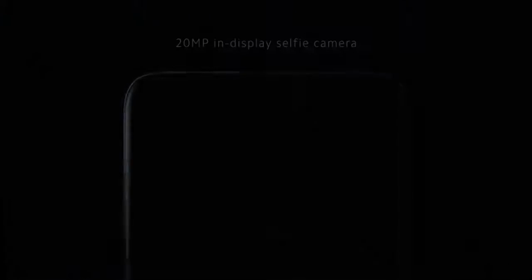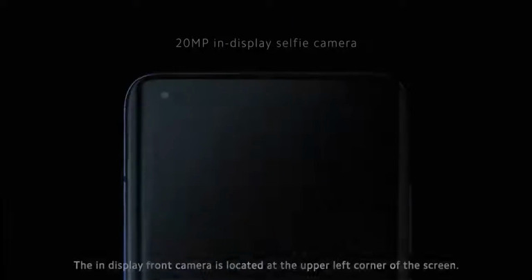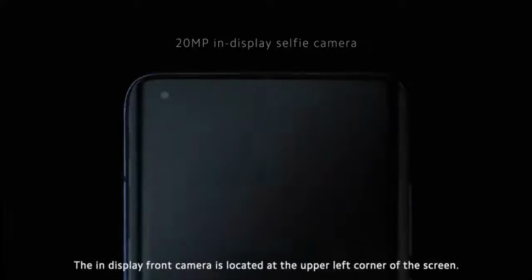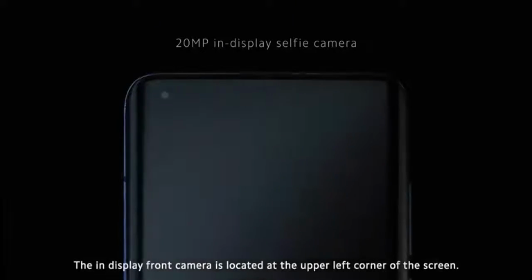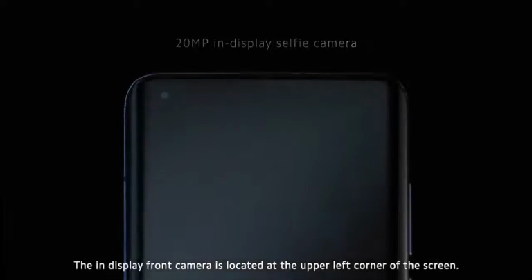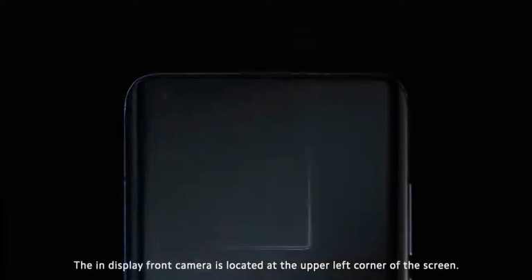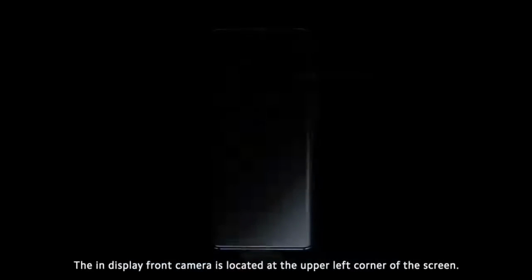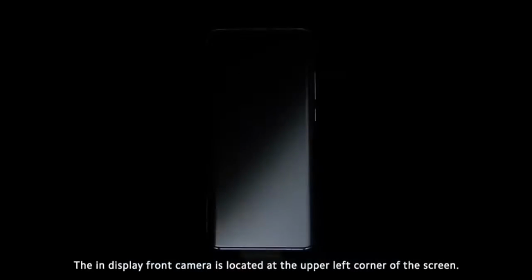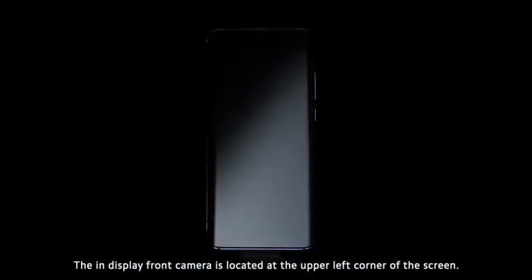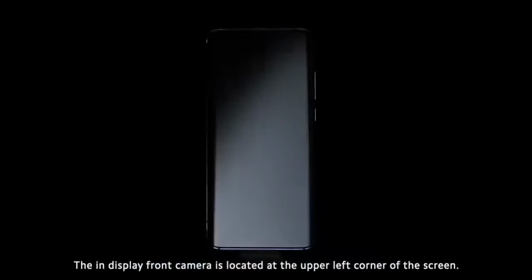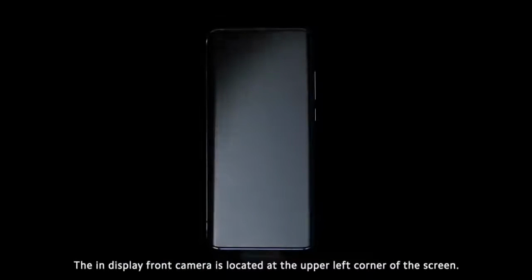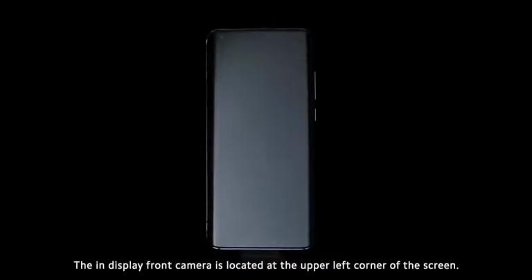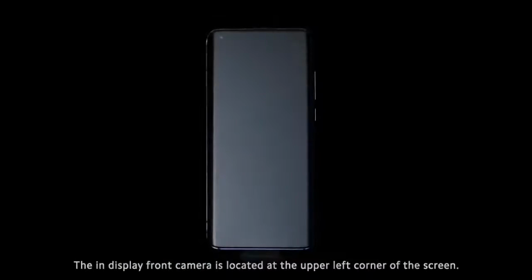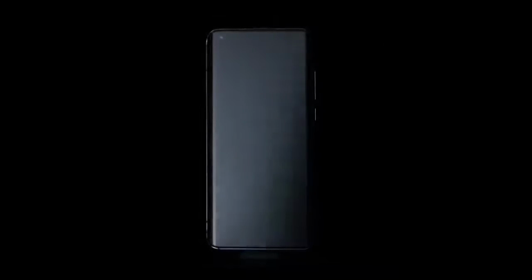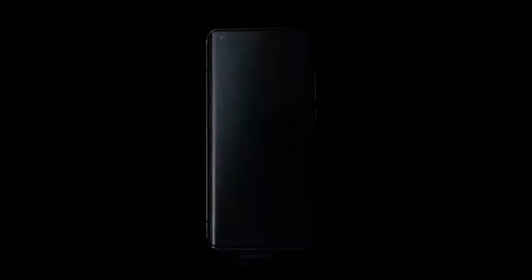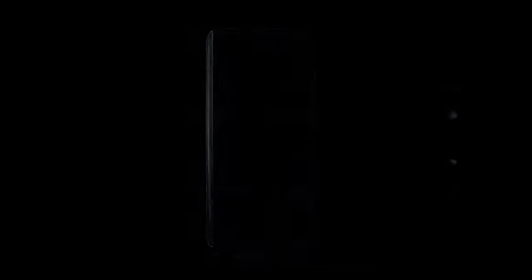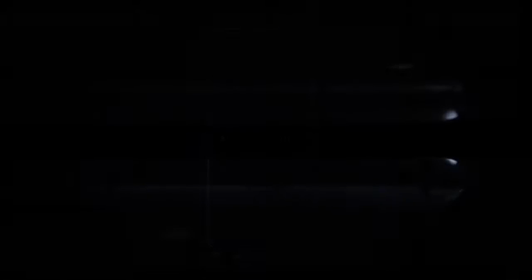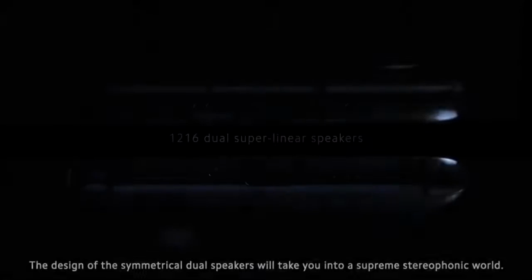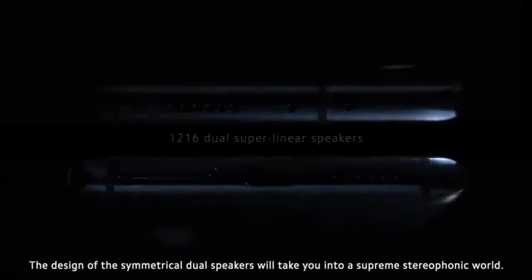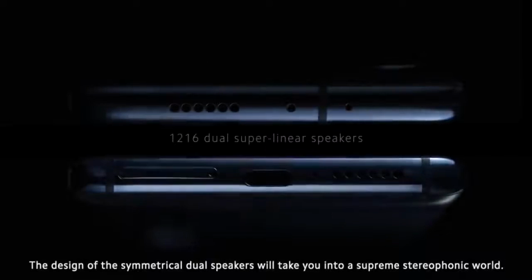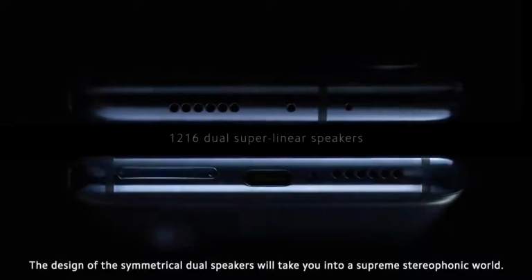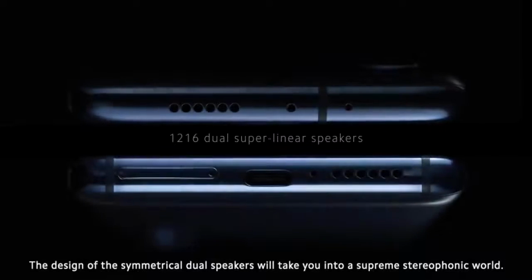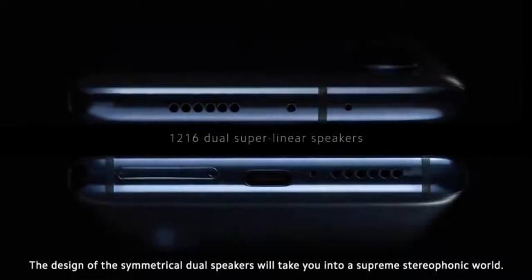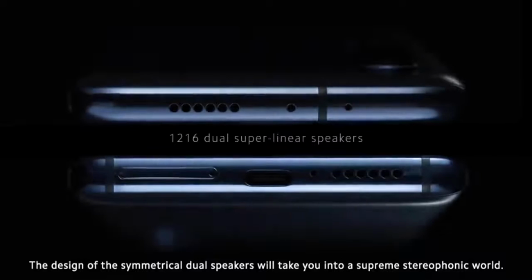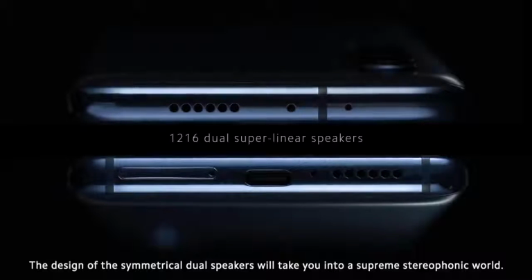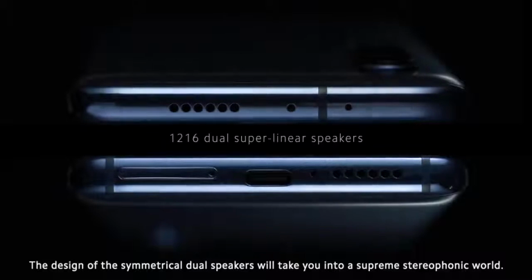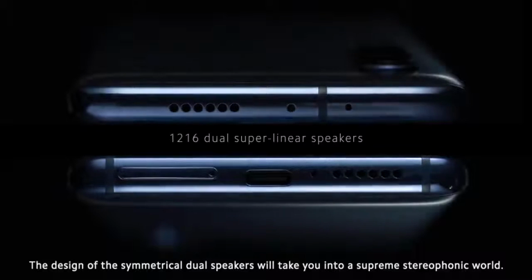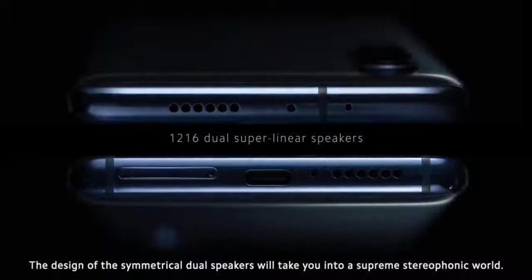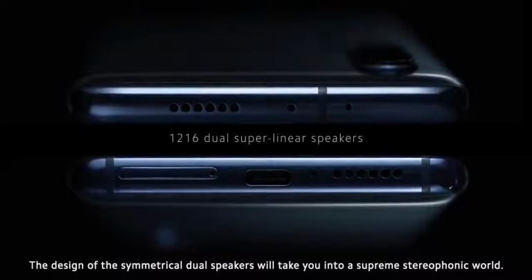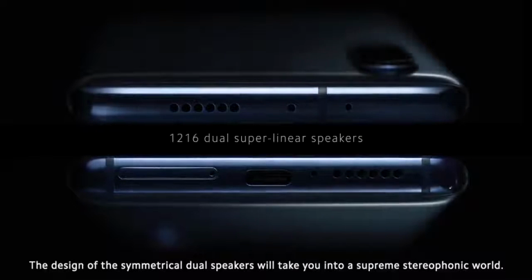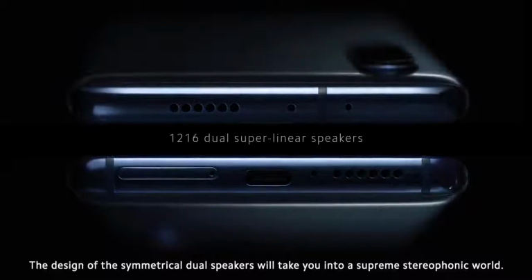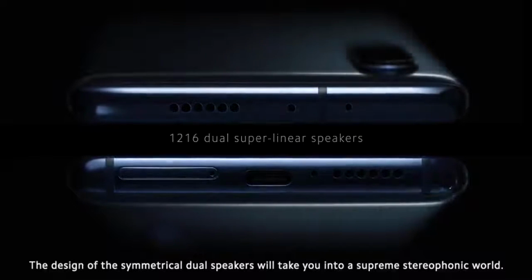The in-display front camera is located at the upper left corner of the screen. The design of the symmetrical dual speakers will take you into a supreme stereophonic world.